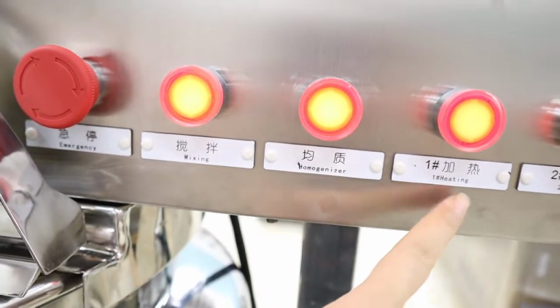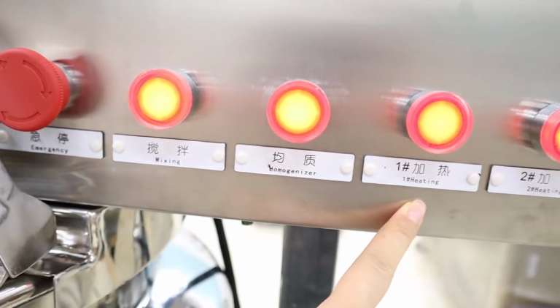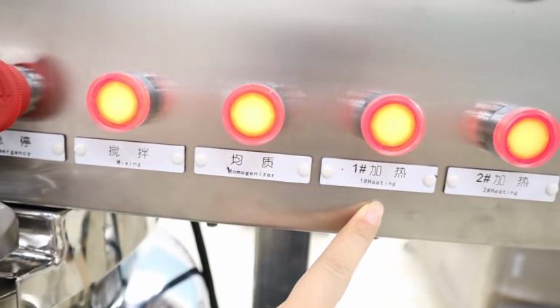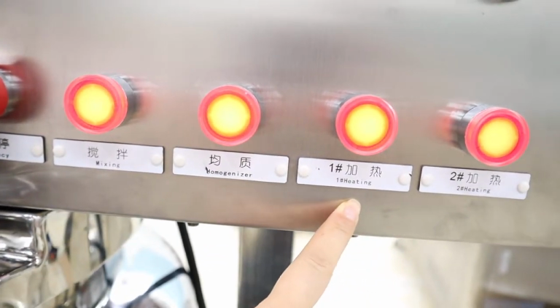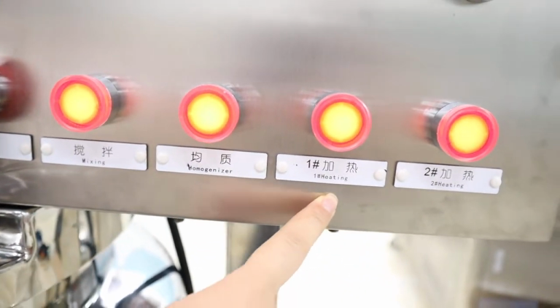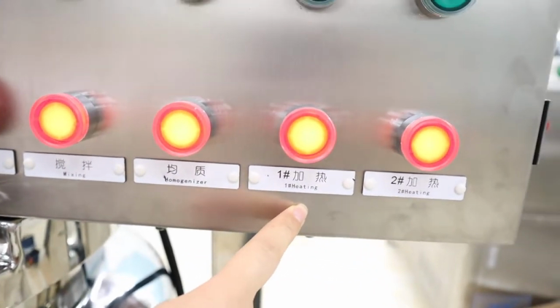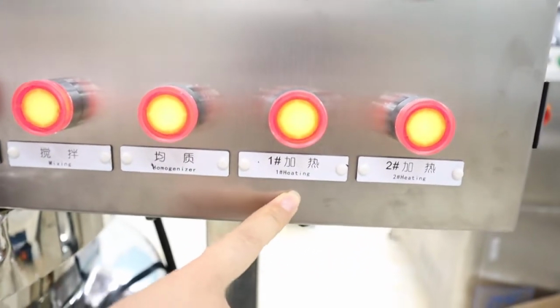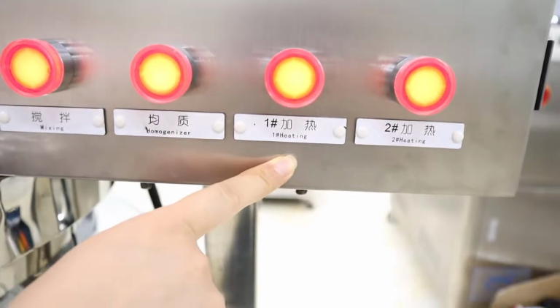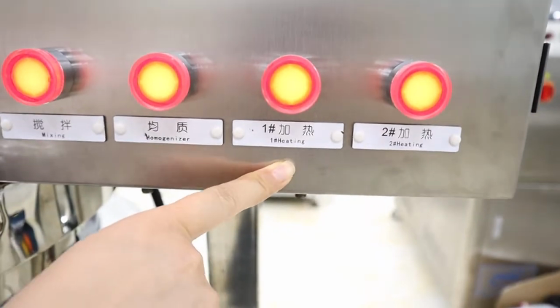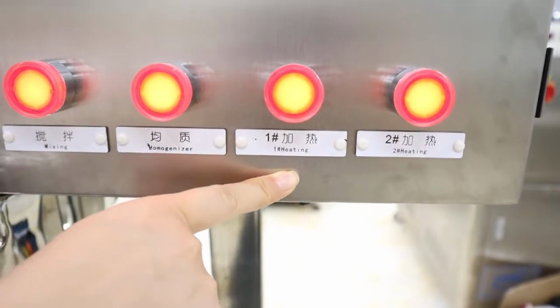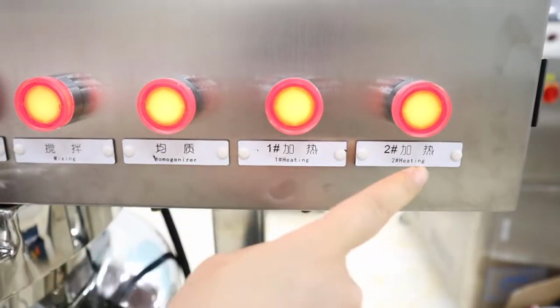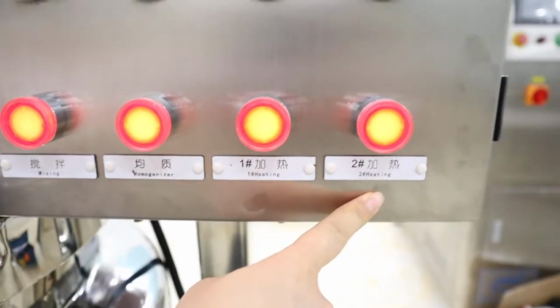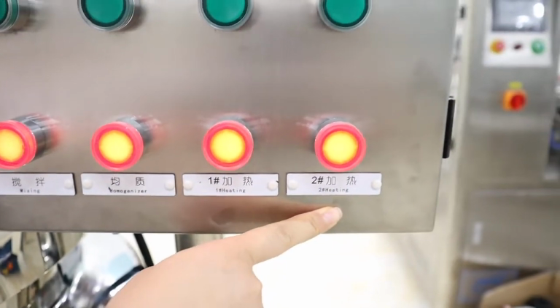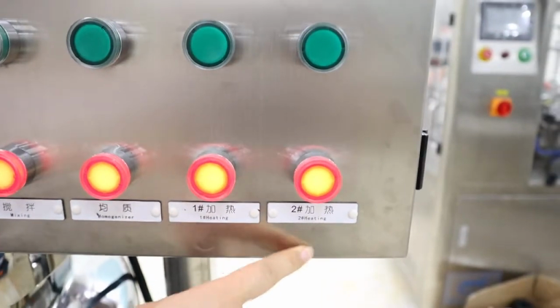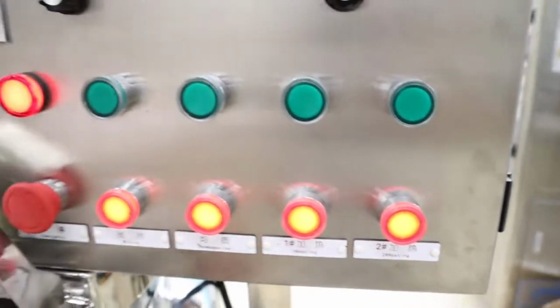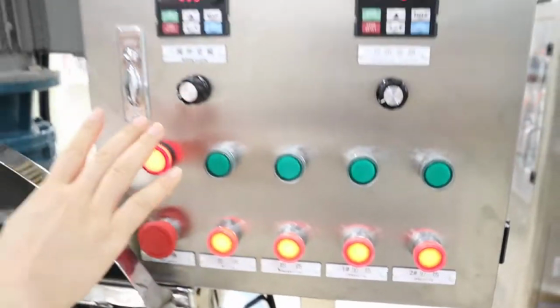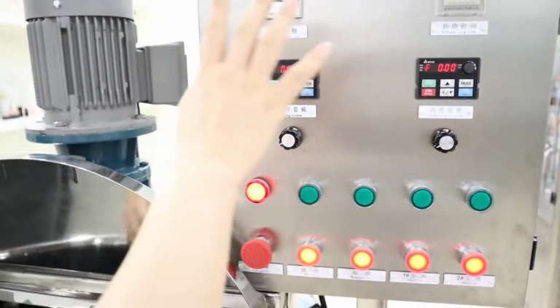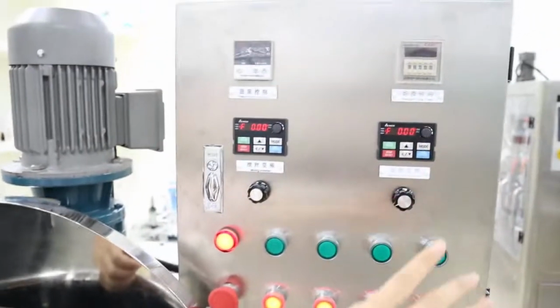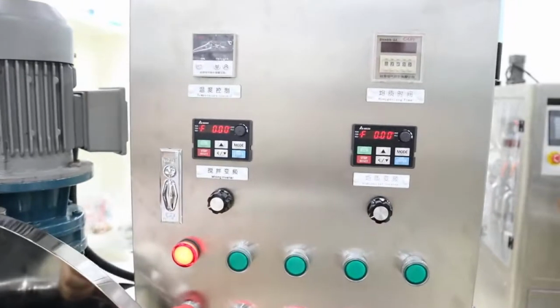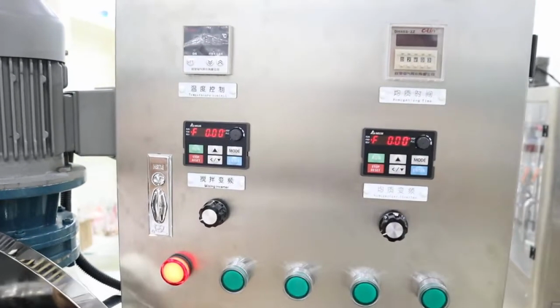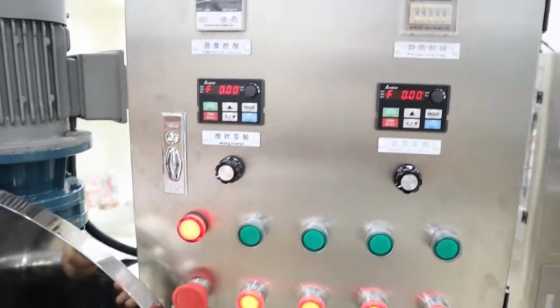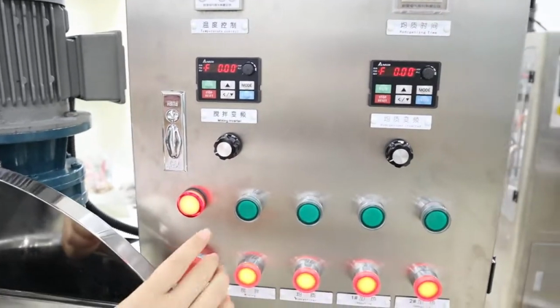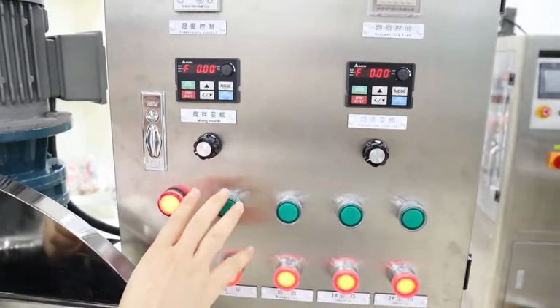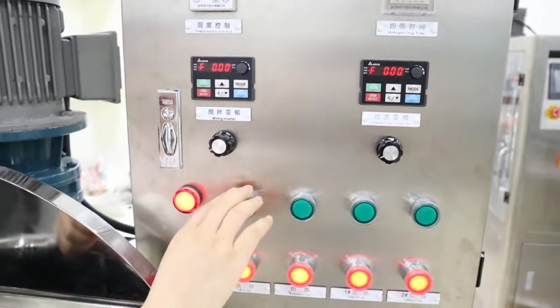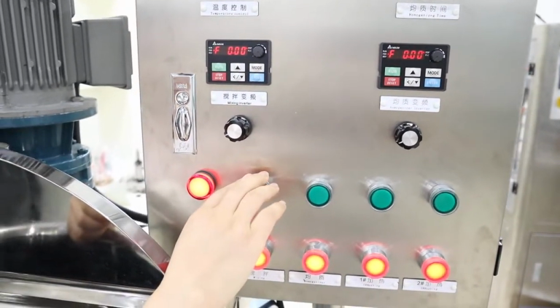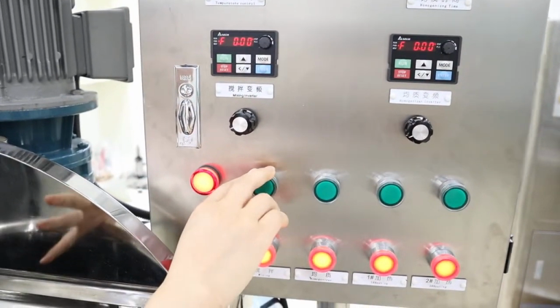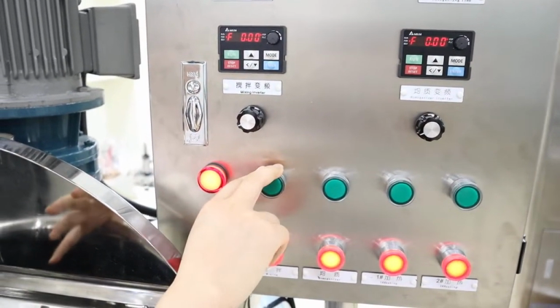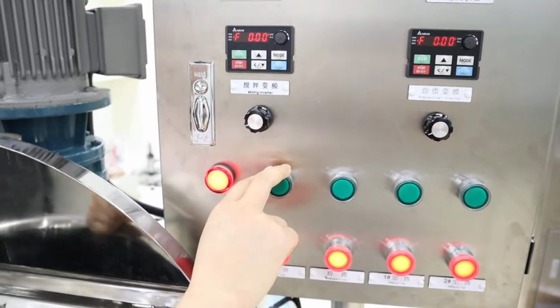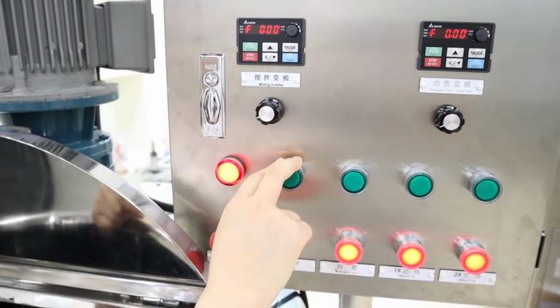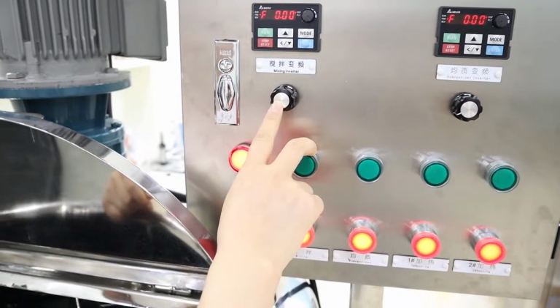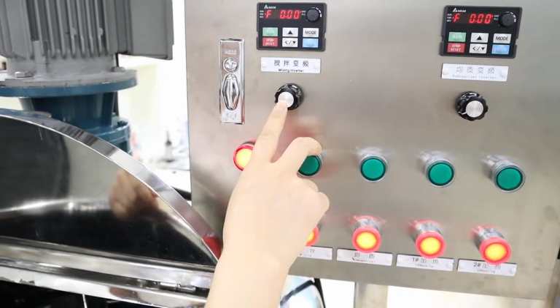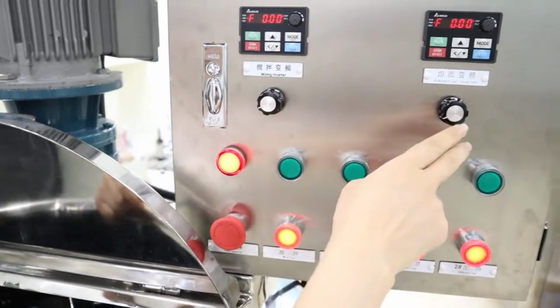This is the heater for the left heating stick and this is for another one. All these functions can be controlled with the electronic box. Here is the change of speed.